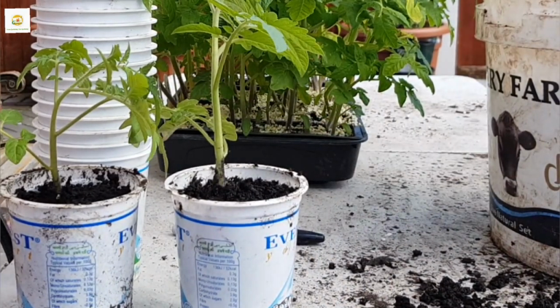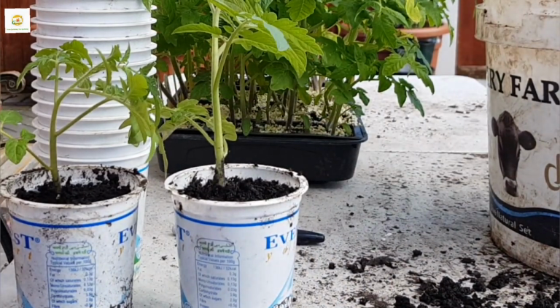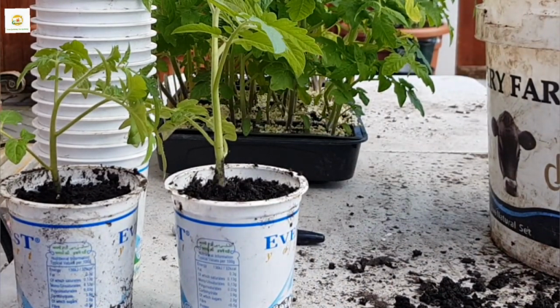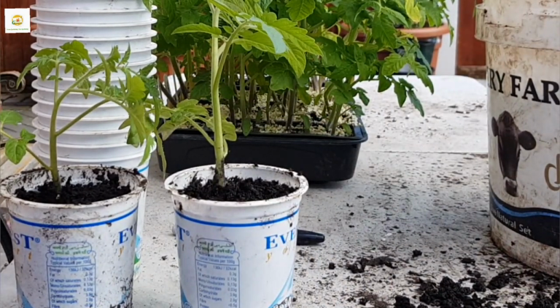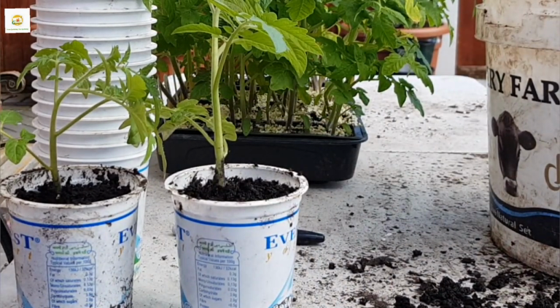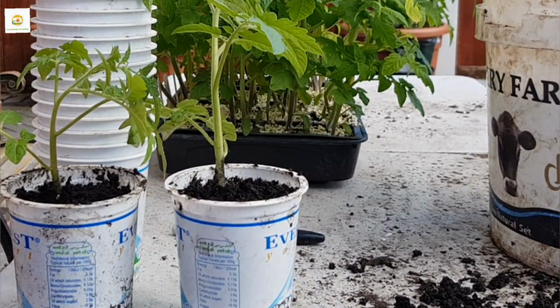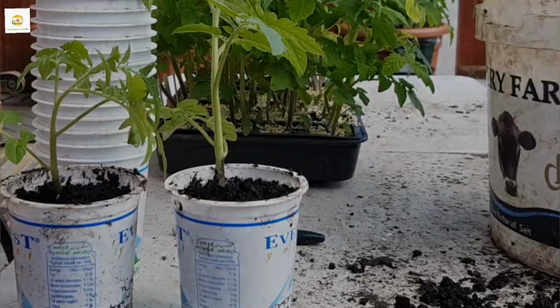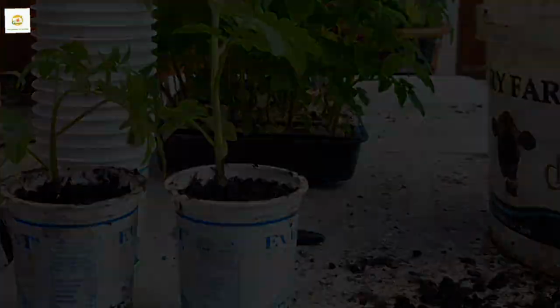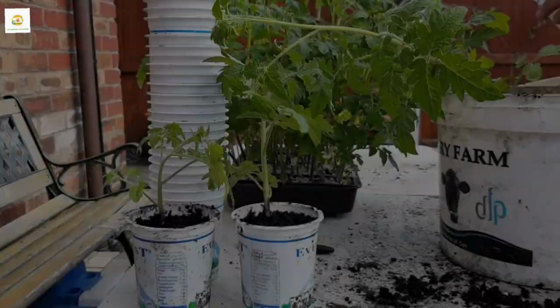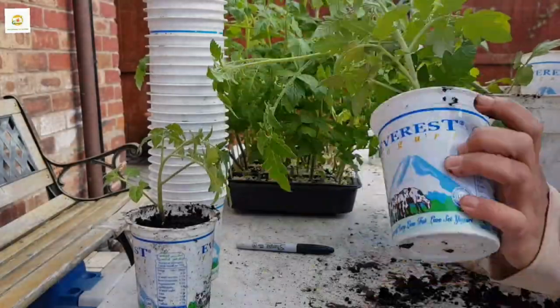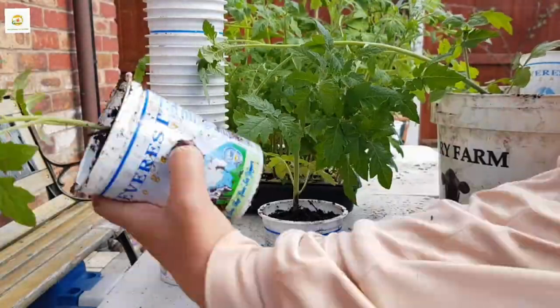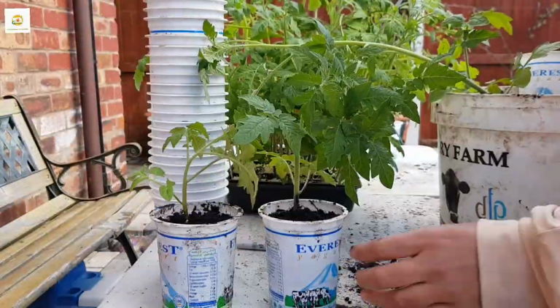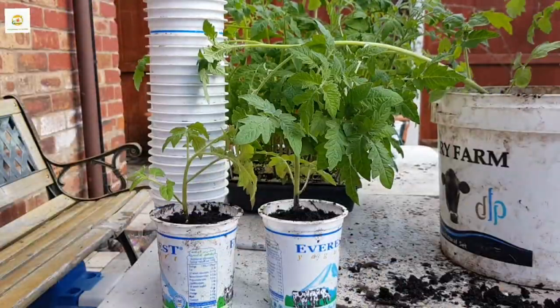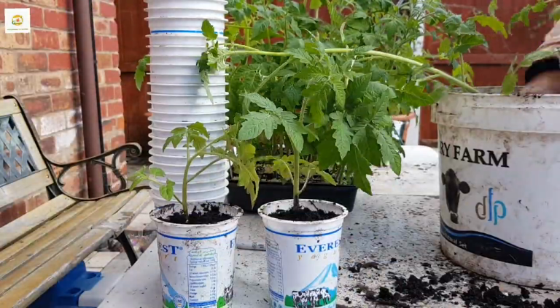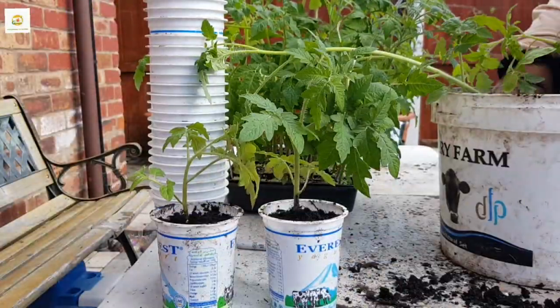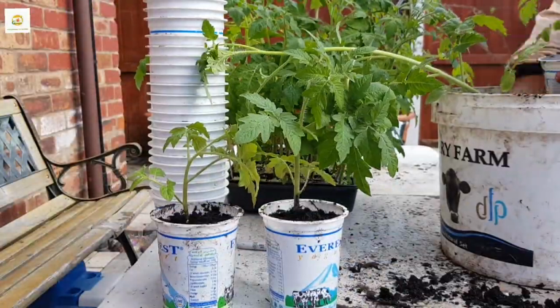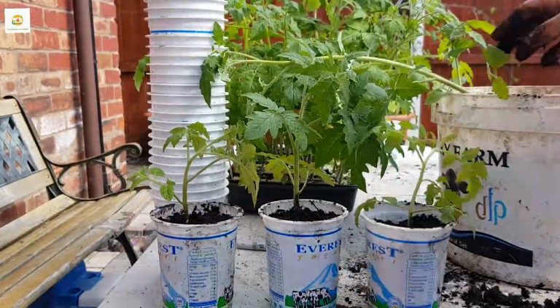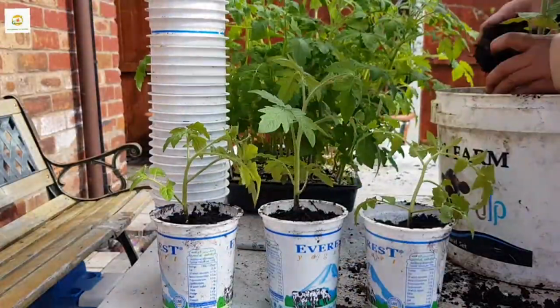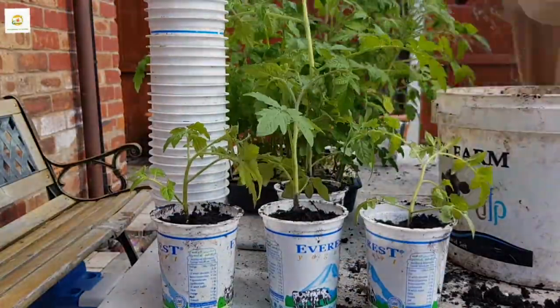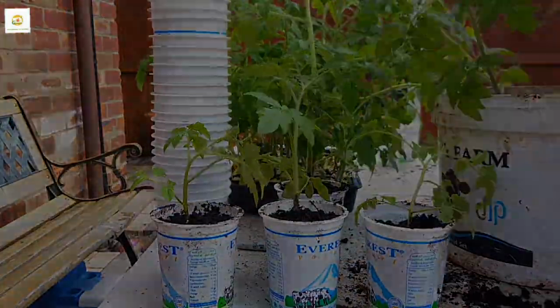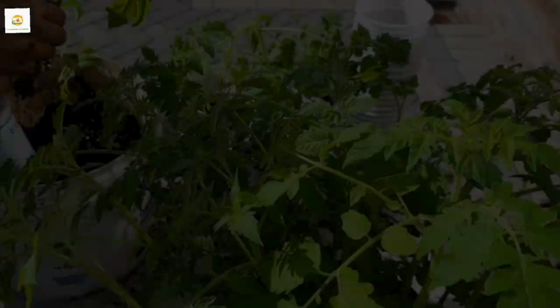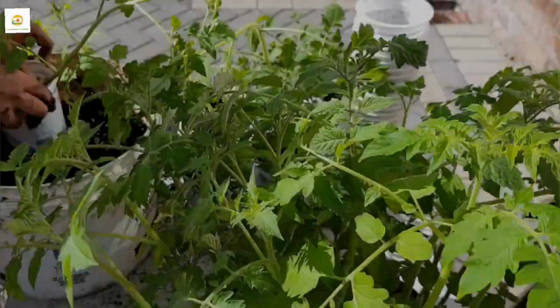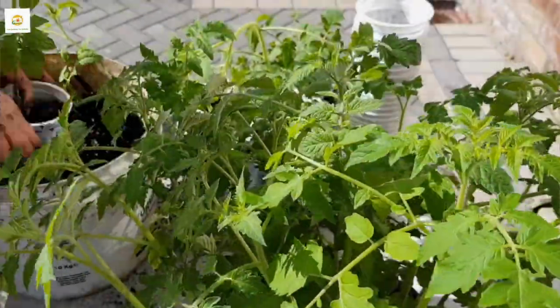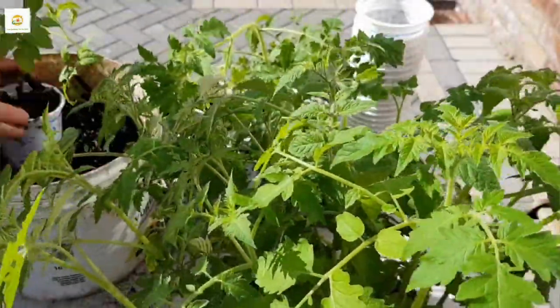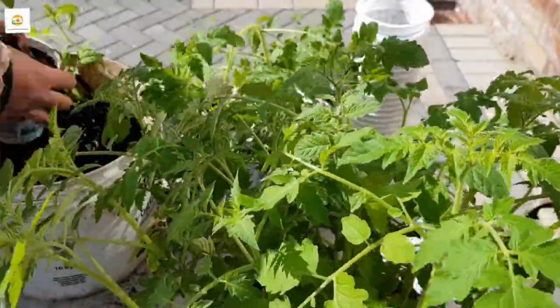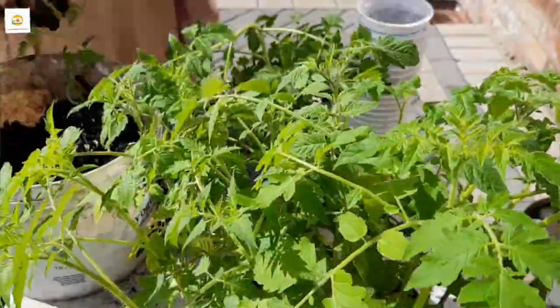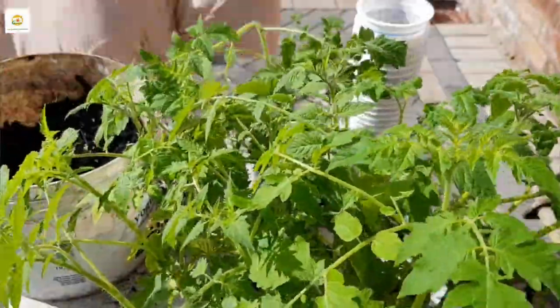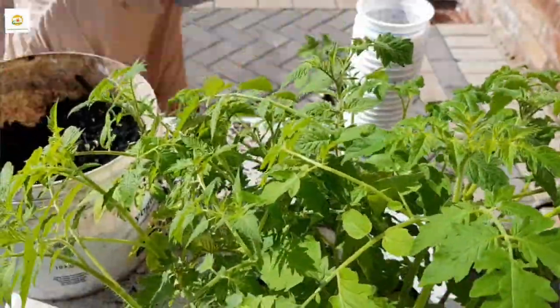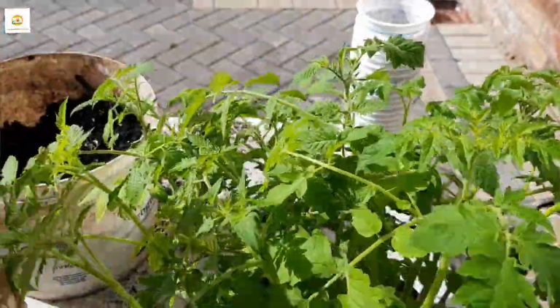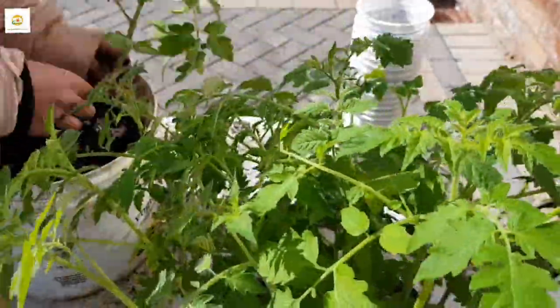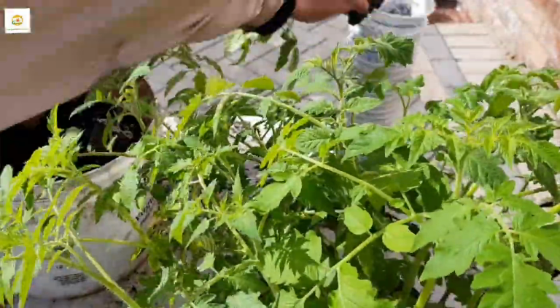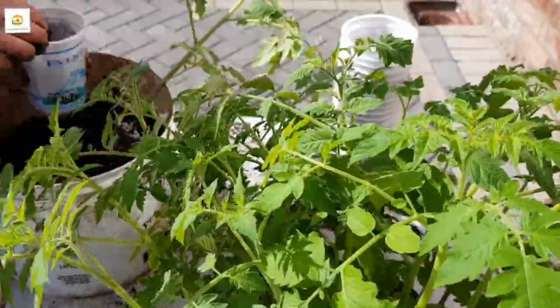I have many varieties here: Tomato Tumbler, Gardener's Delight, Yellow Pear, and Sun Gold F1. I'm going to transplant all of them into these yogurt pots.